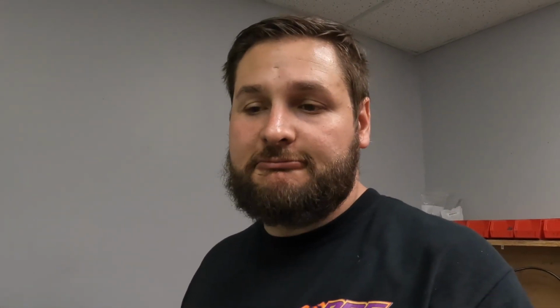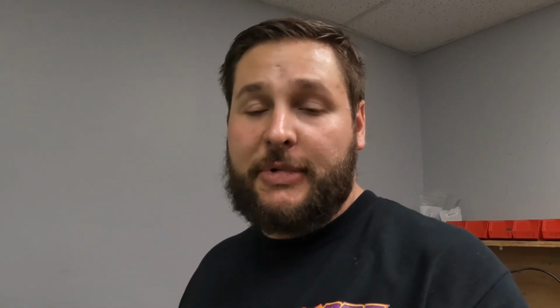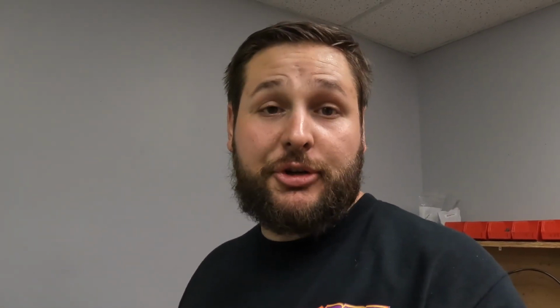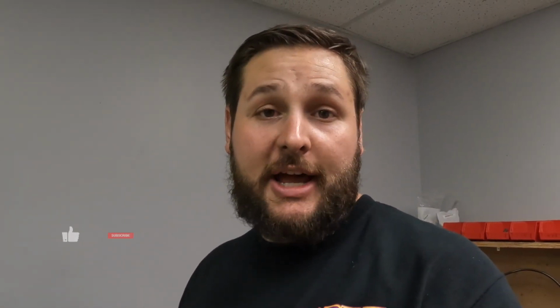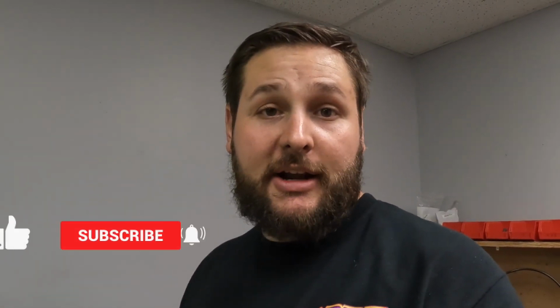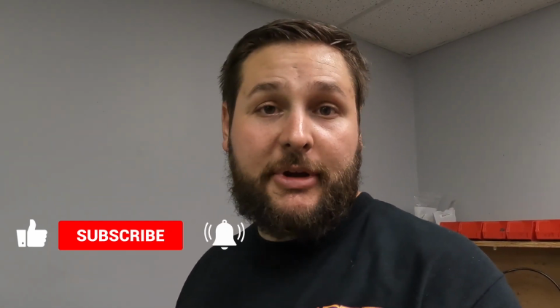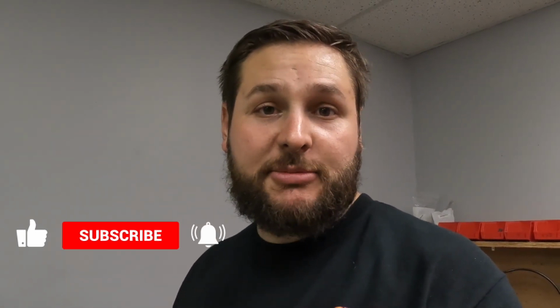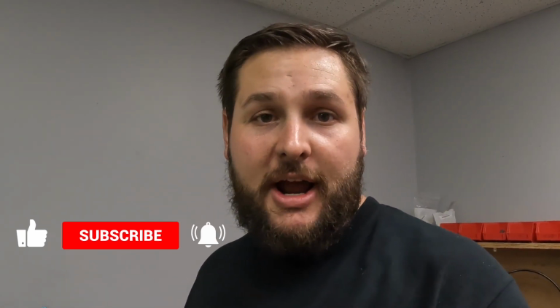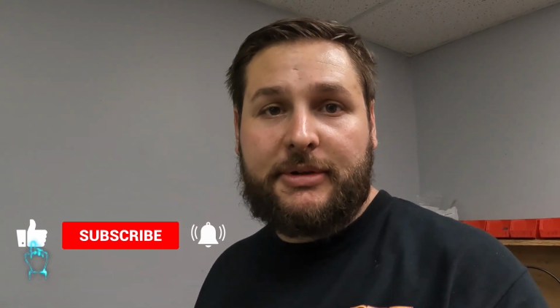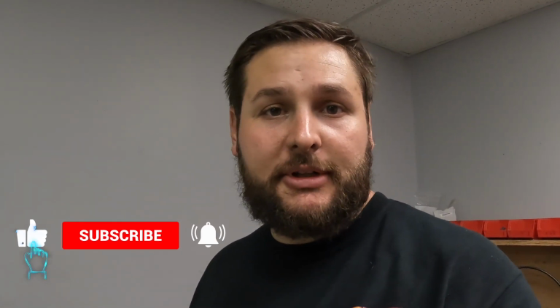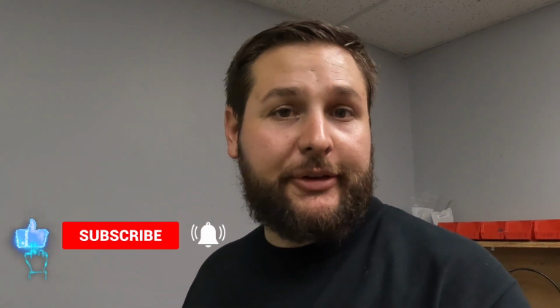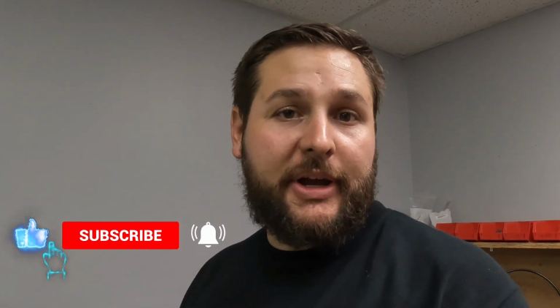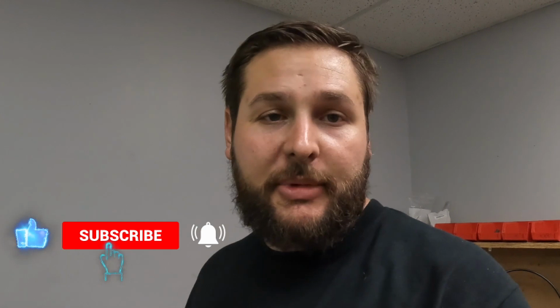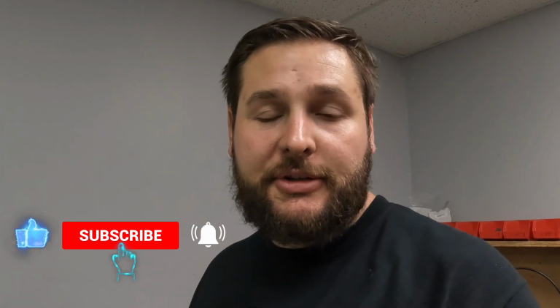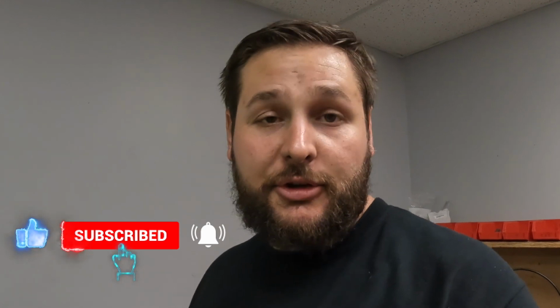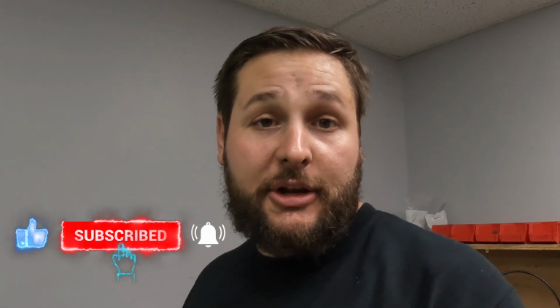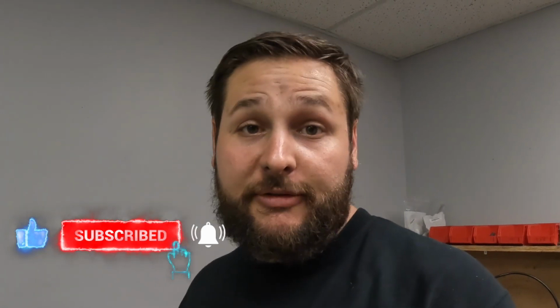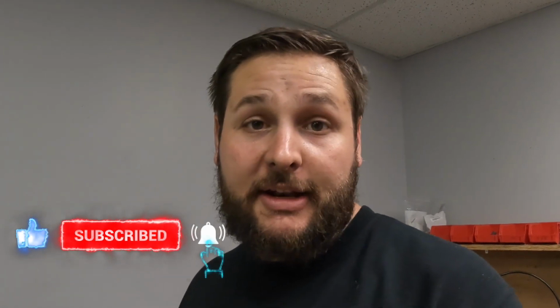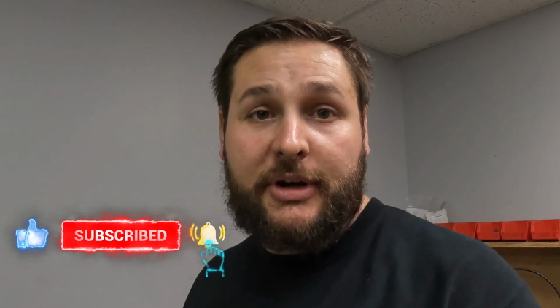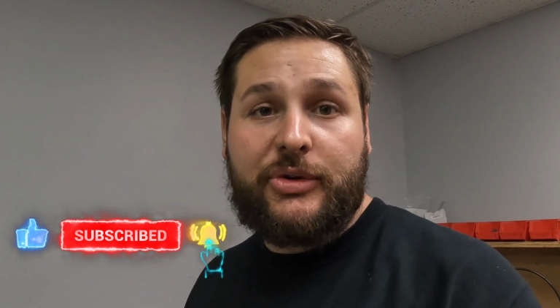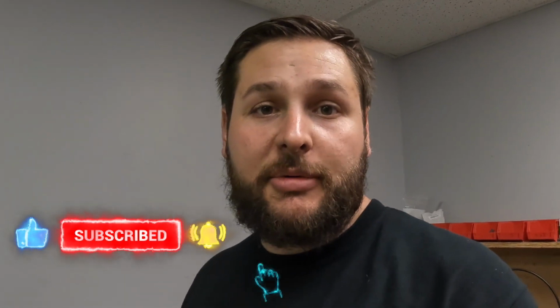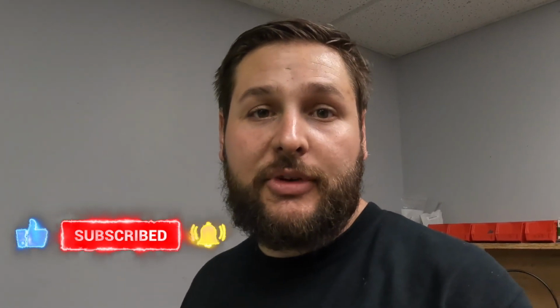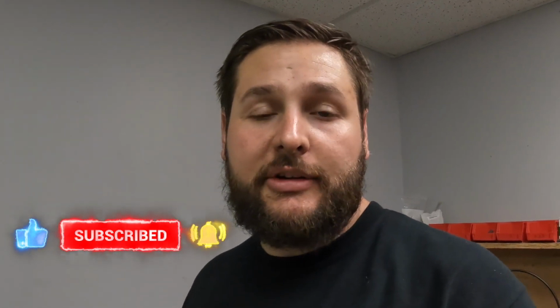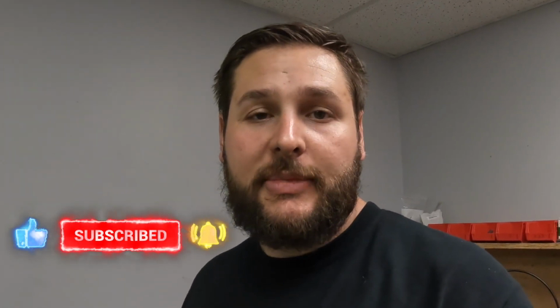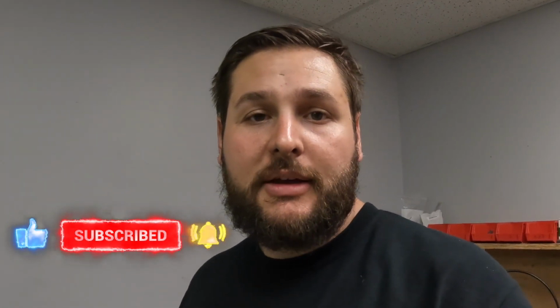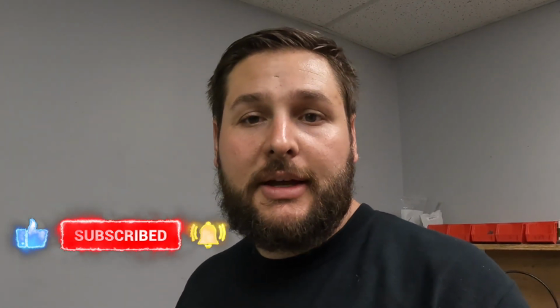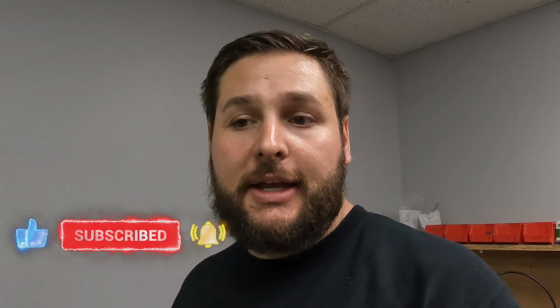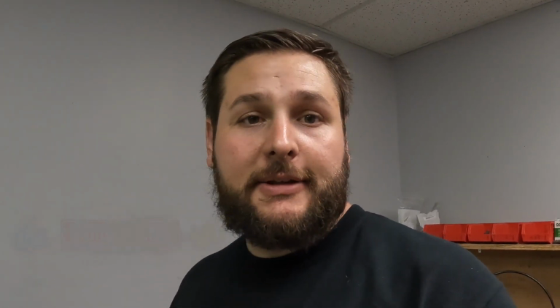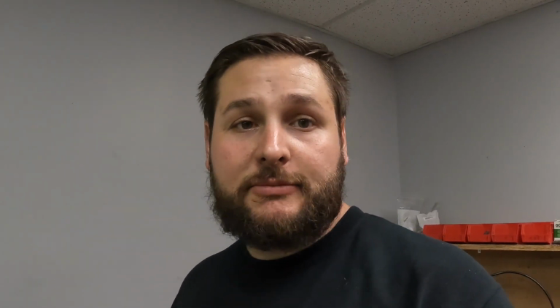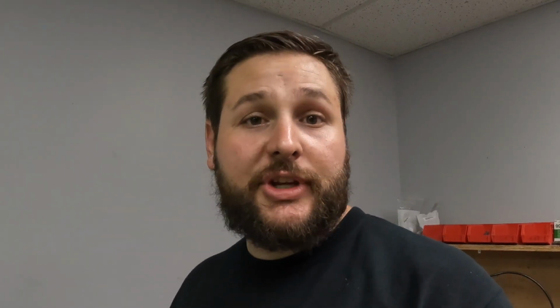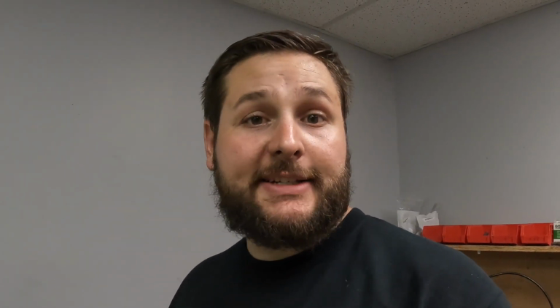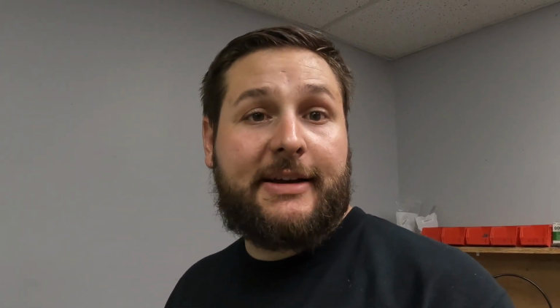That's it for this video, guys. I hope you enjoyed it. Make sure you like, comment, and subscribe — click the little bell so you get notified whenever we drop a new video. We'll see you next time.